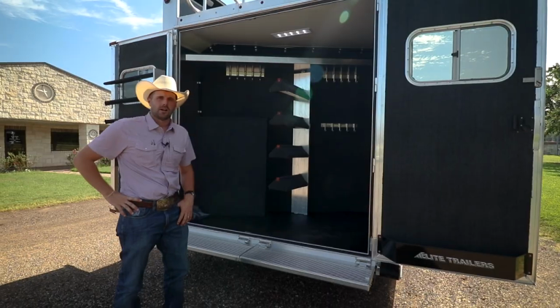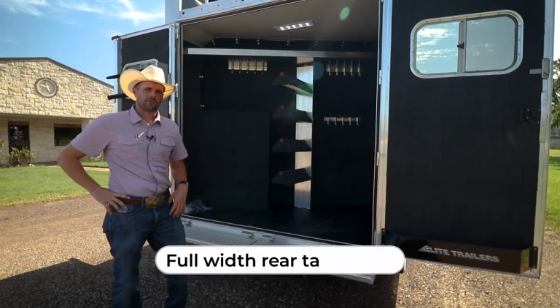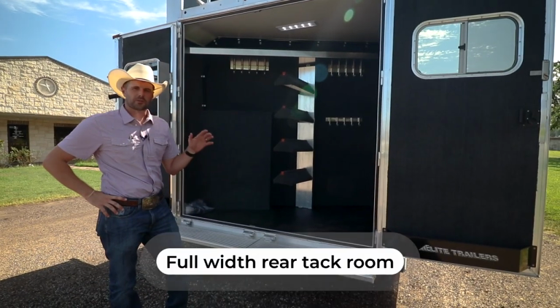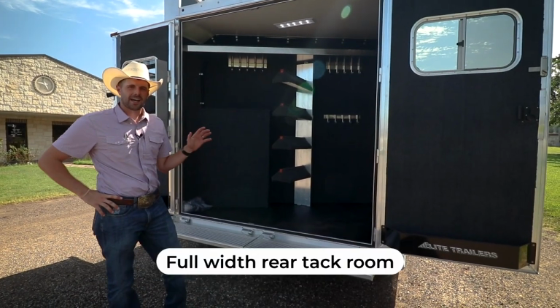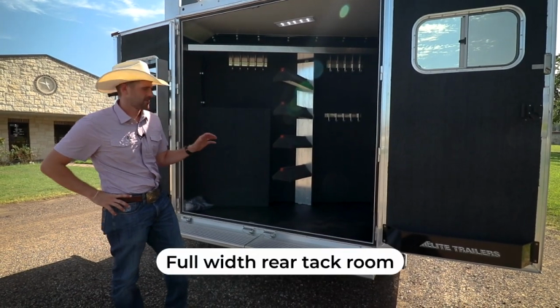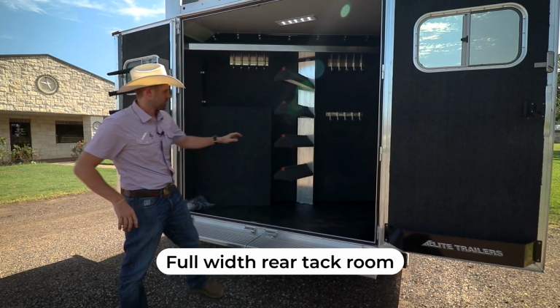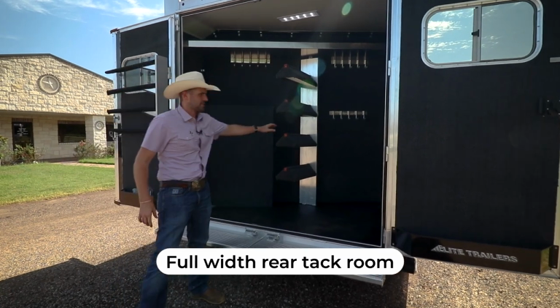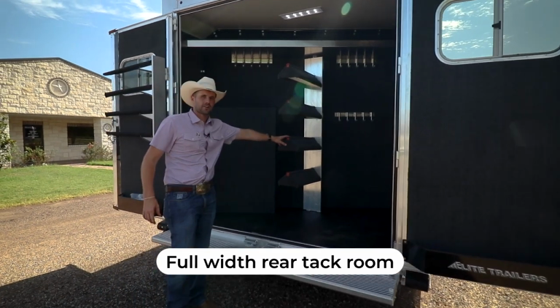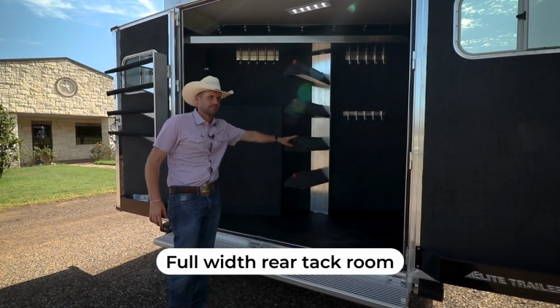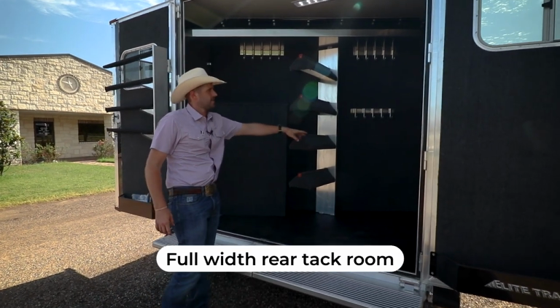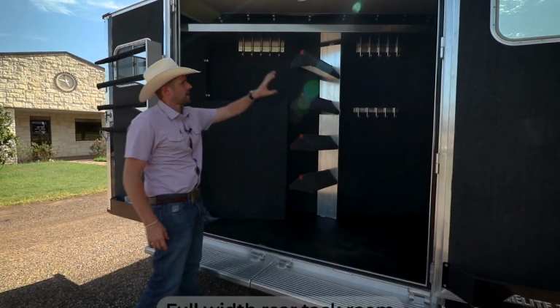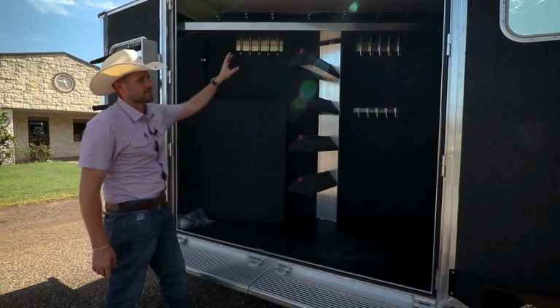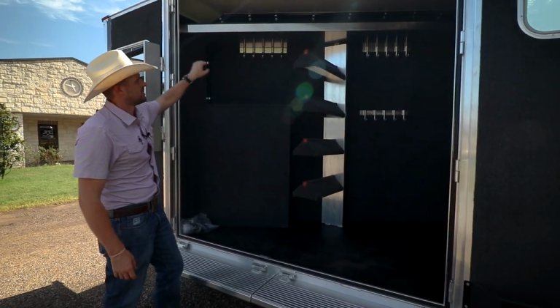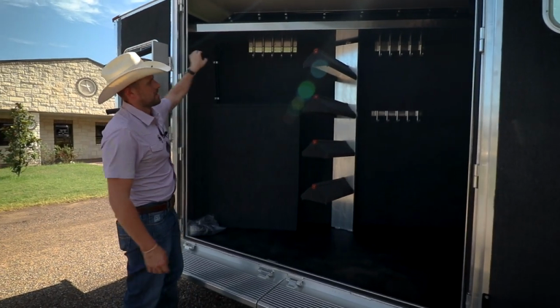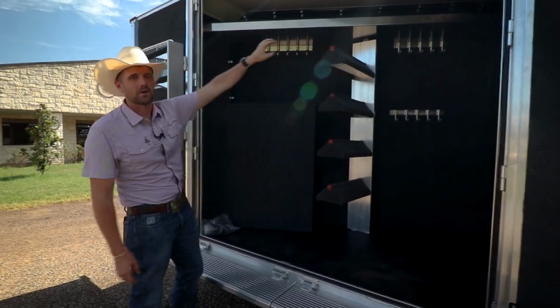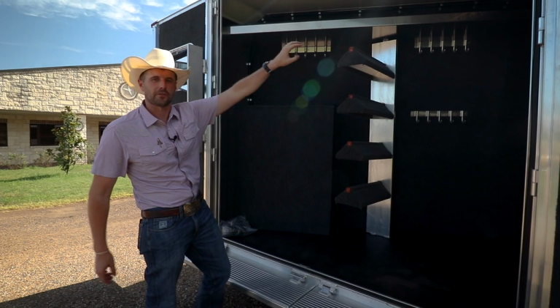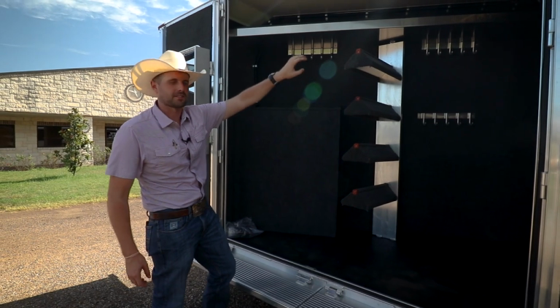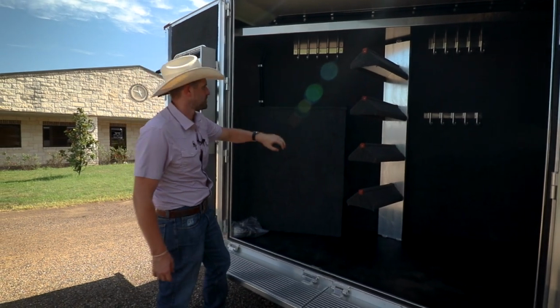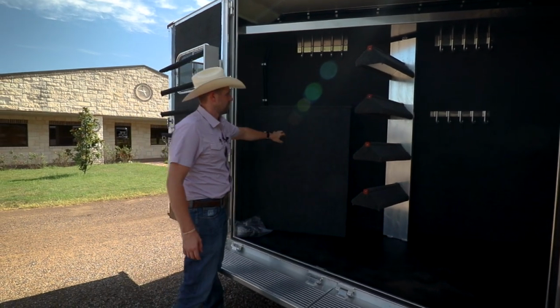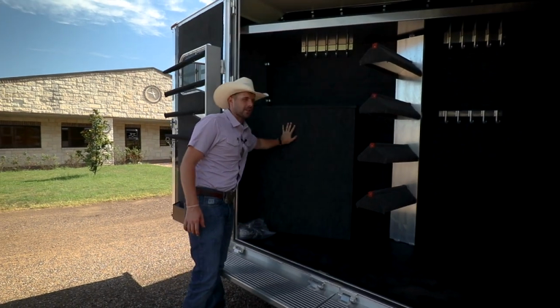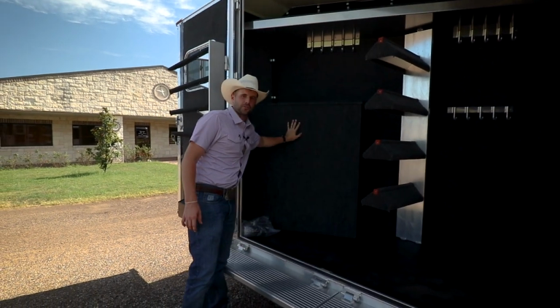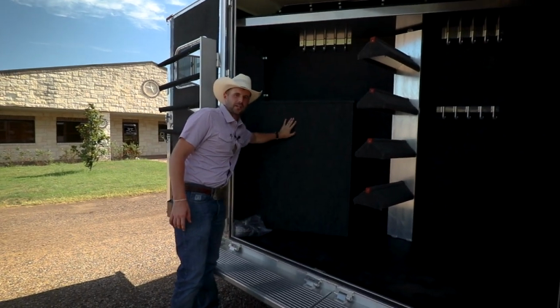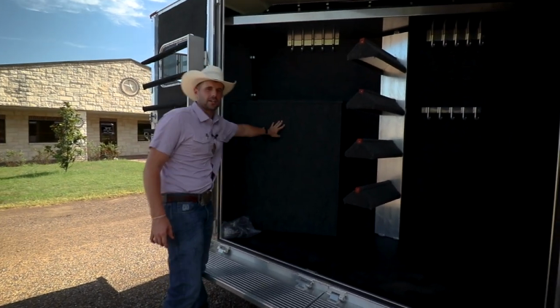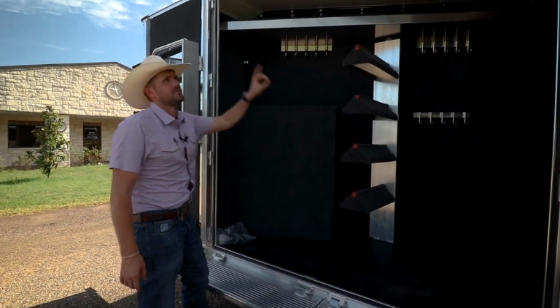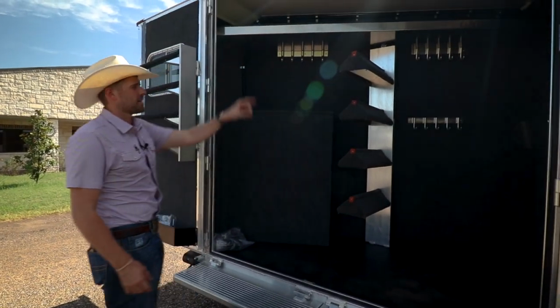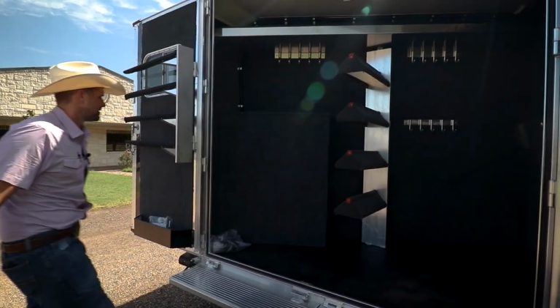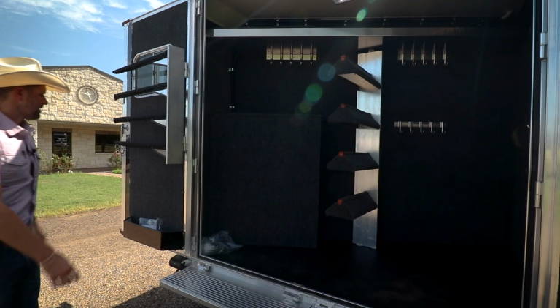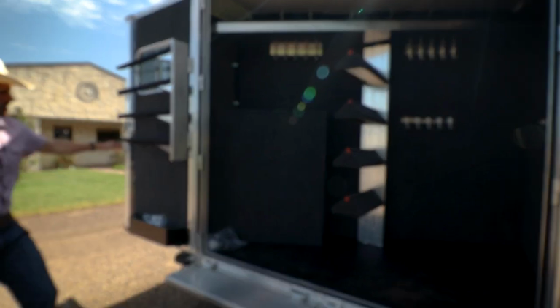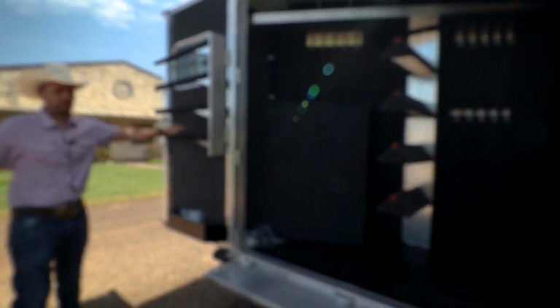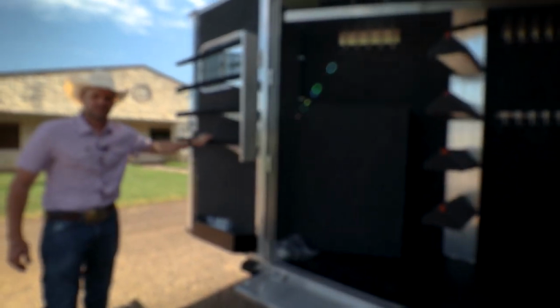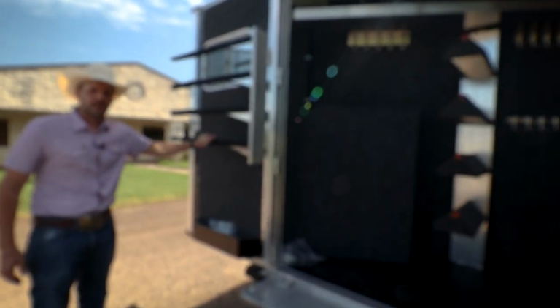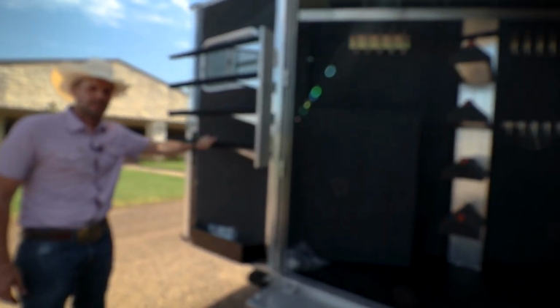We have a full width rear tack, a four tier saddle rack, bridle hooks, a full width shelf across the top, a slightly larger fuel tank placed right here for your generator, and a four tier swing out pad rack.